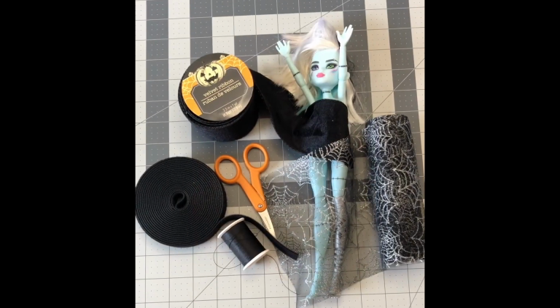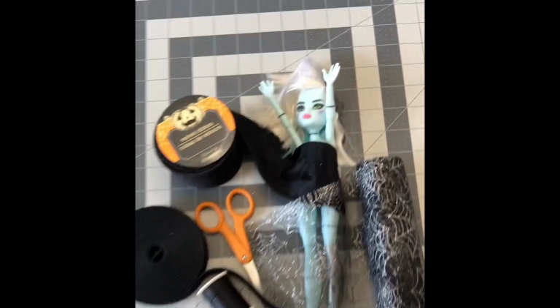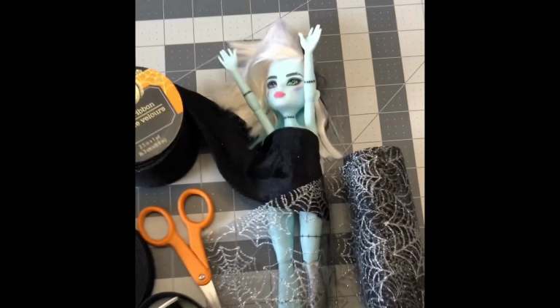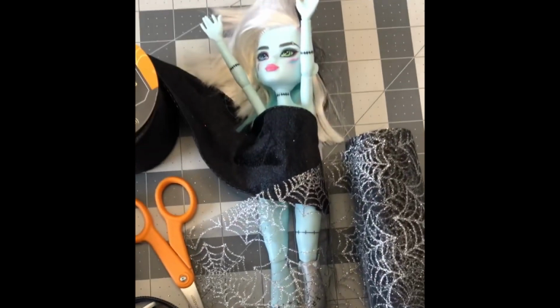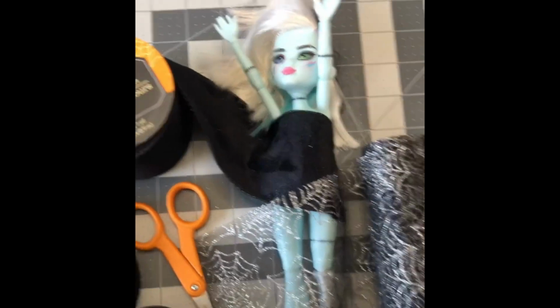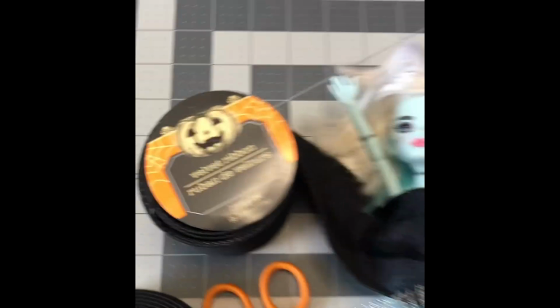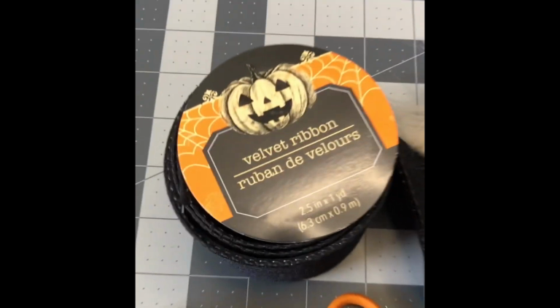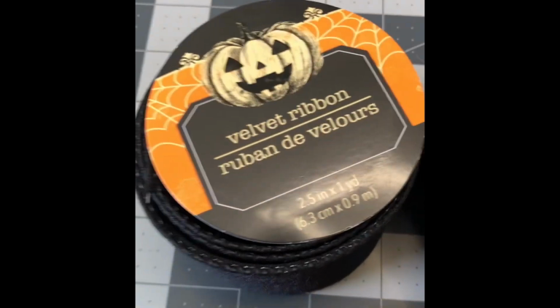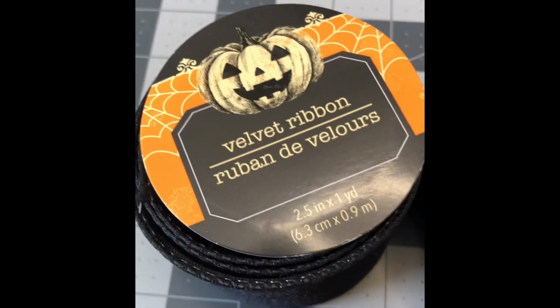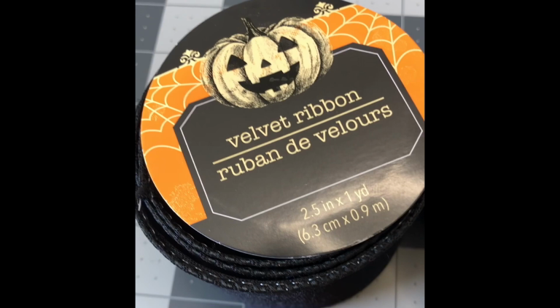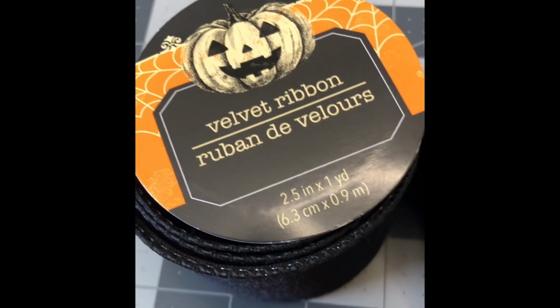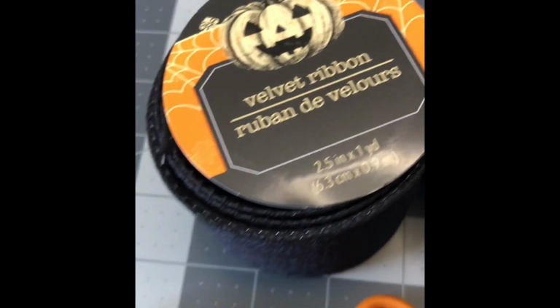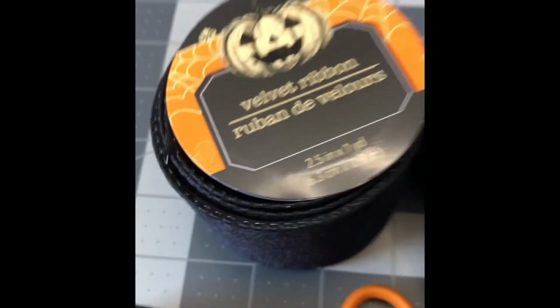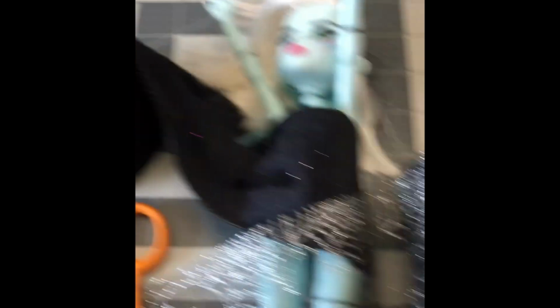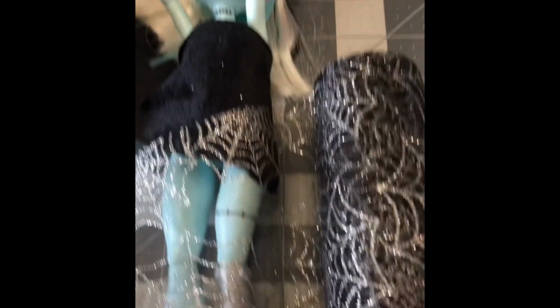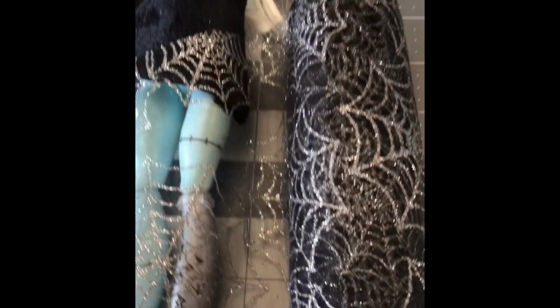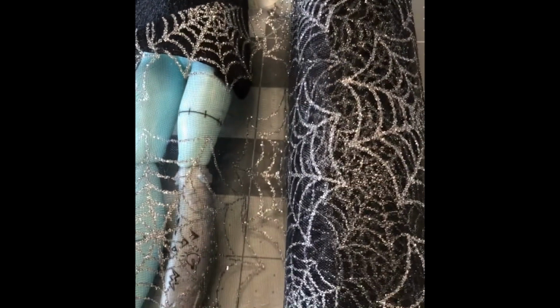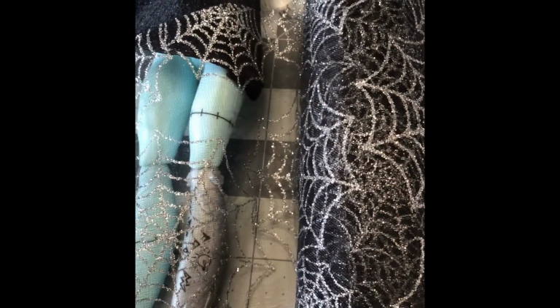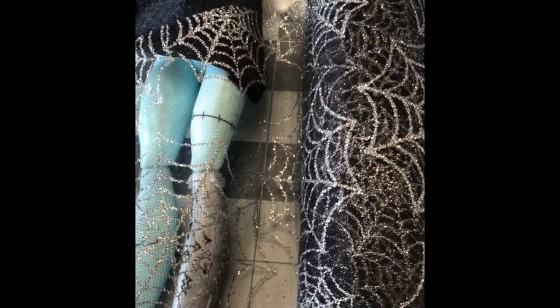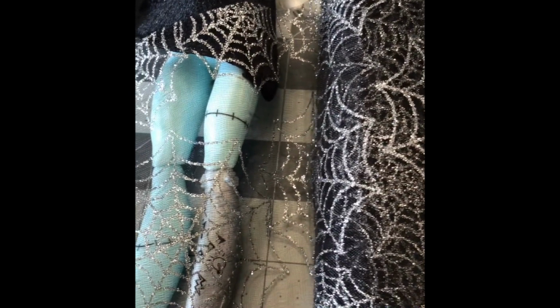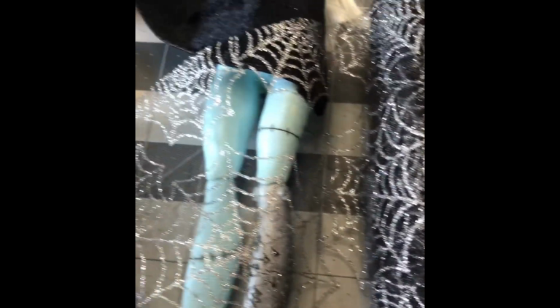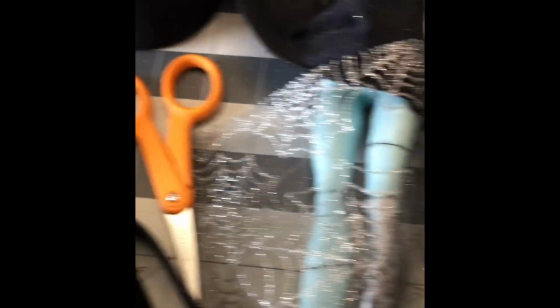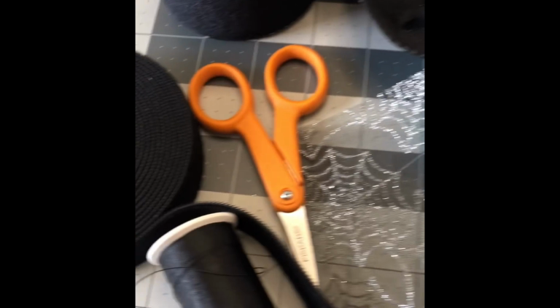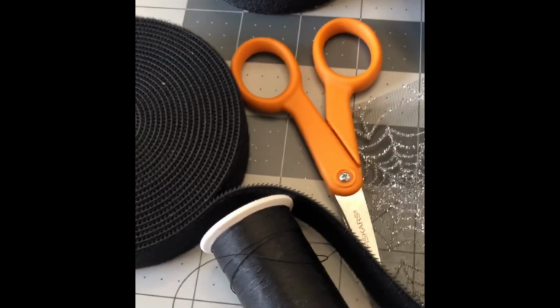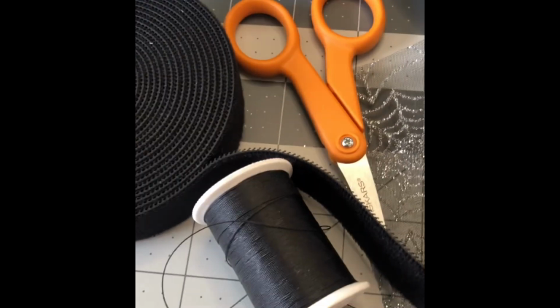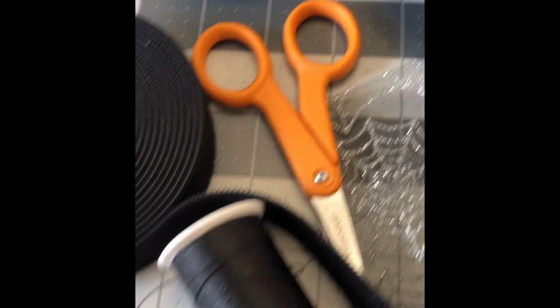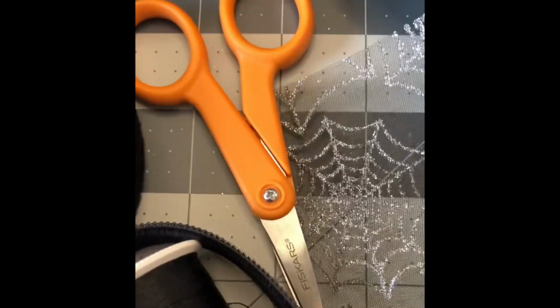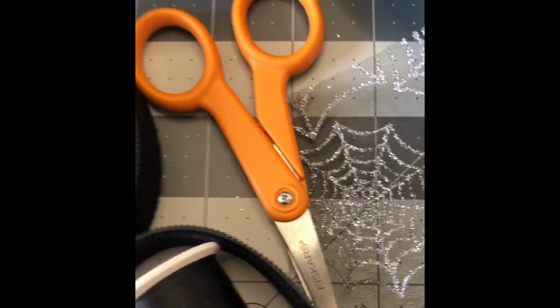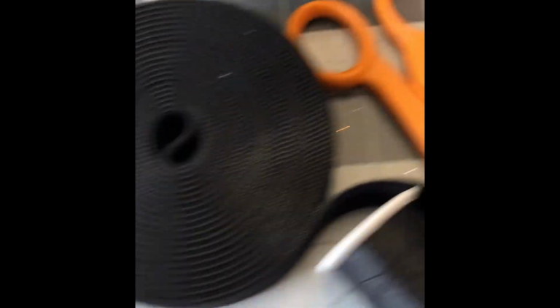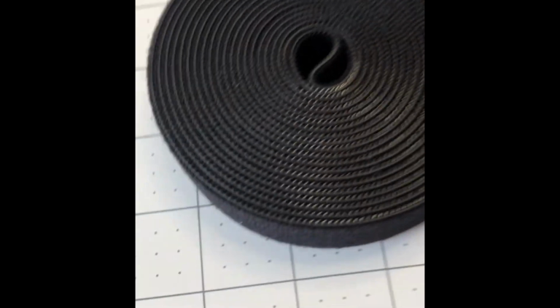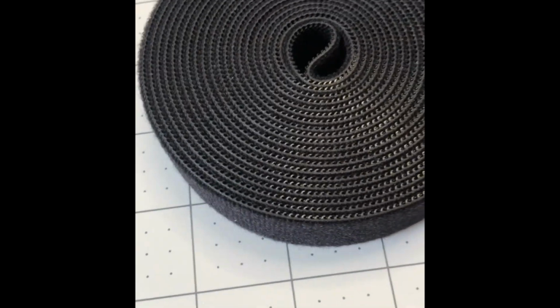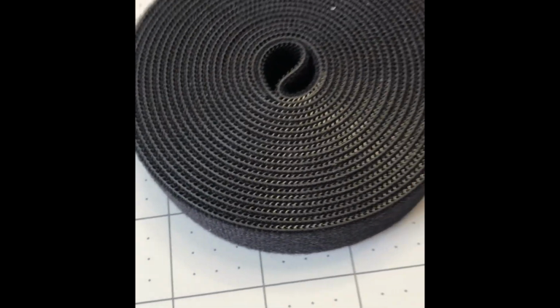Okay, so here are the supplies. I'm going to start with the velvet ribbon, which I picked up at the Dollar Tree. Also picked up this spiderweb tool. You'll need scissors, thread, and velcro.